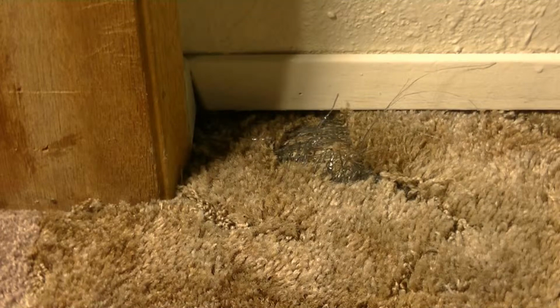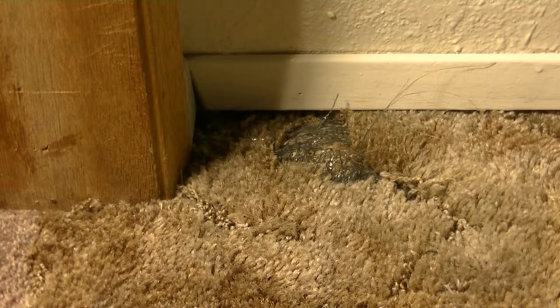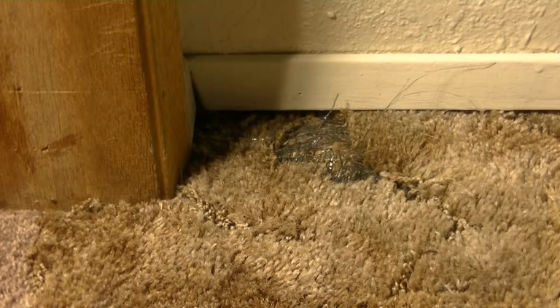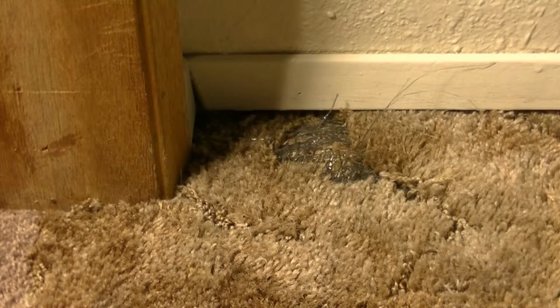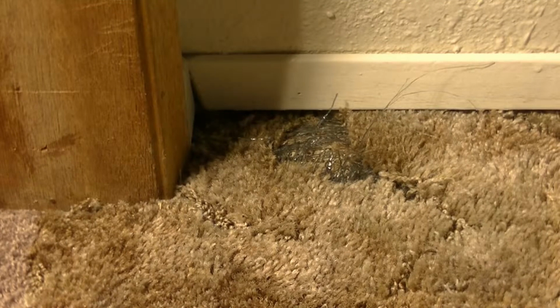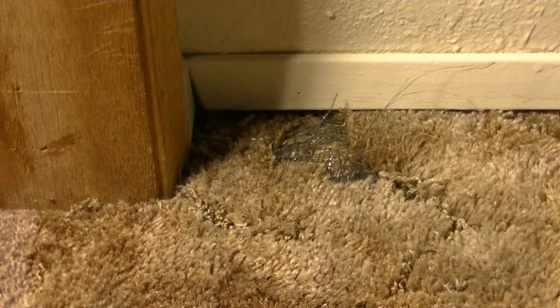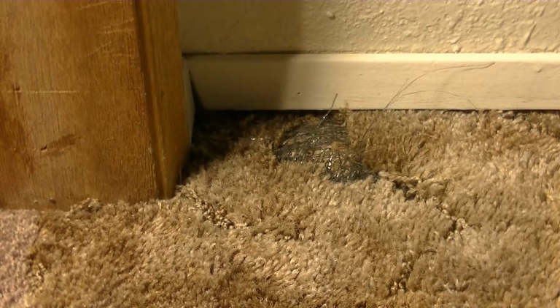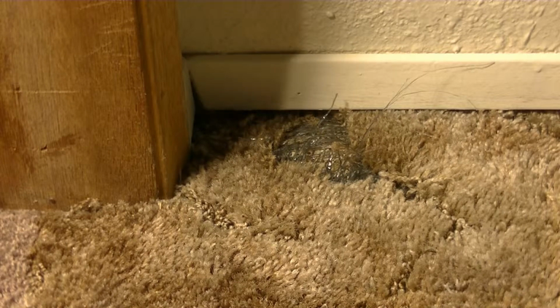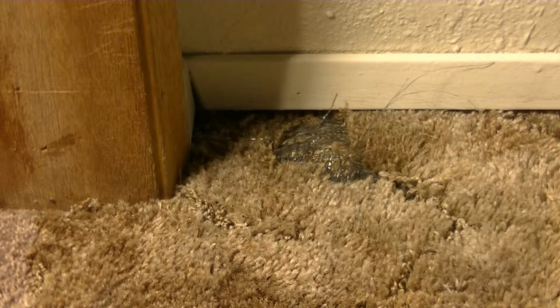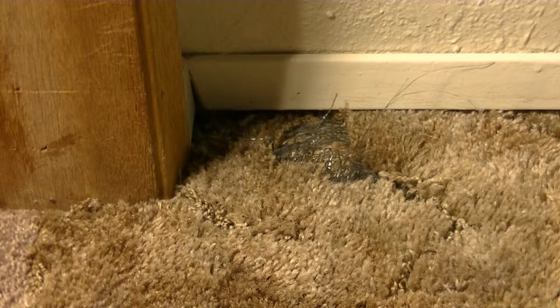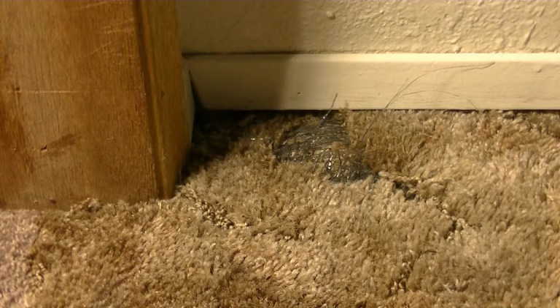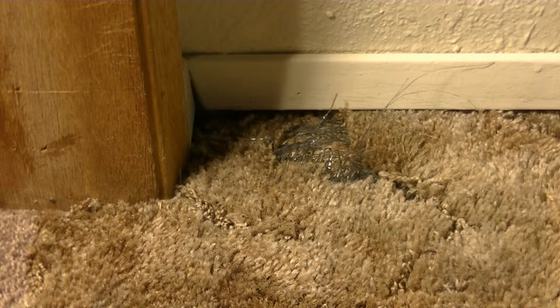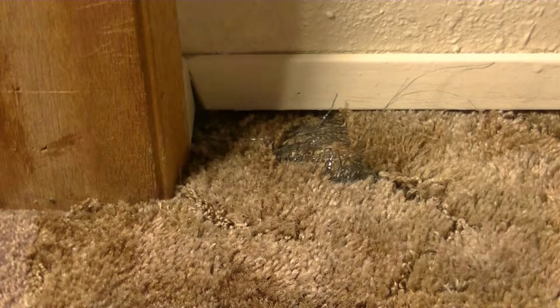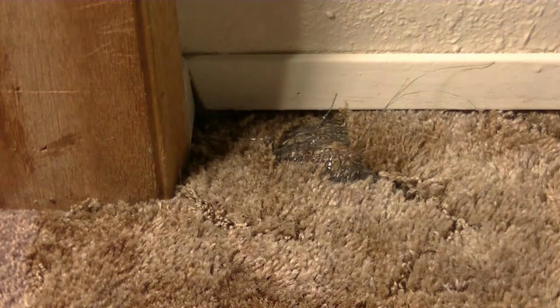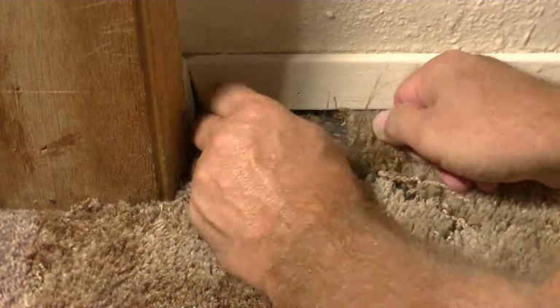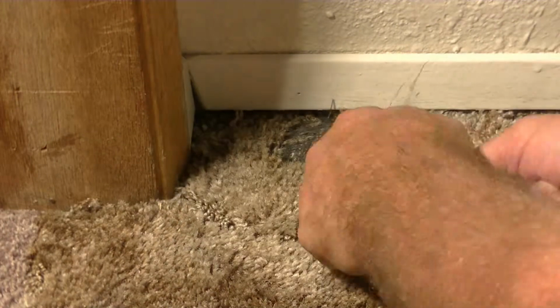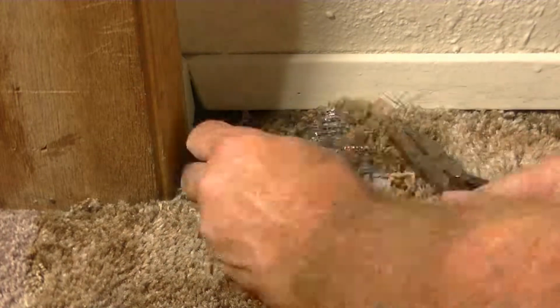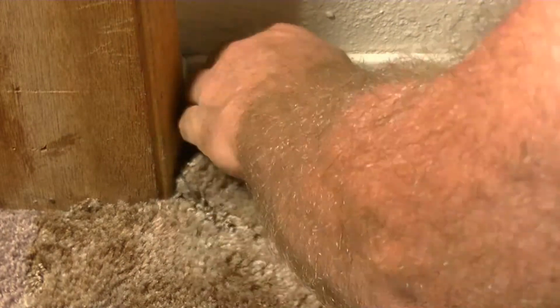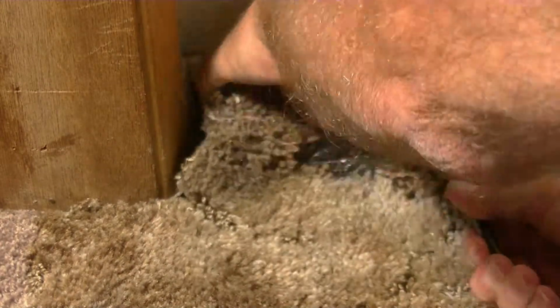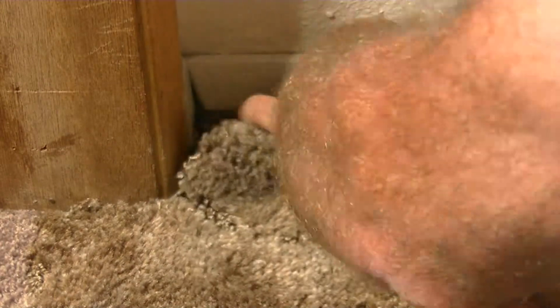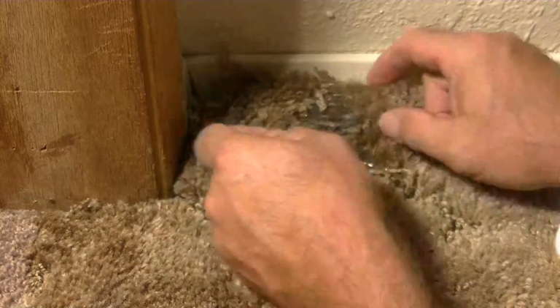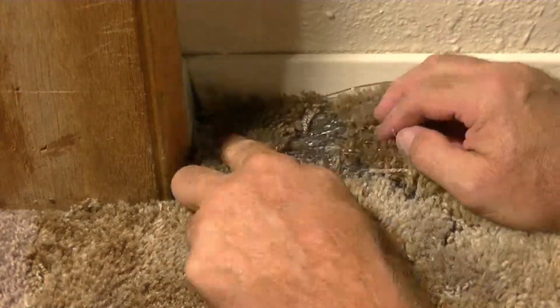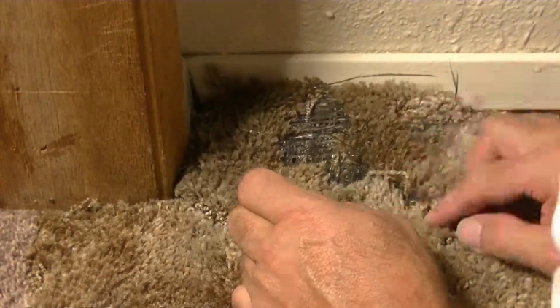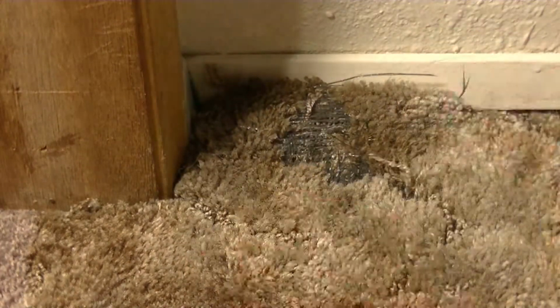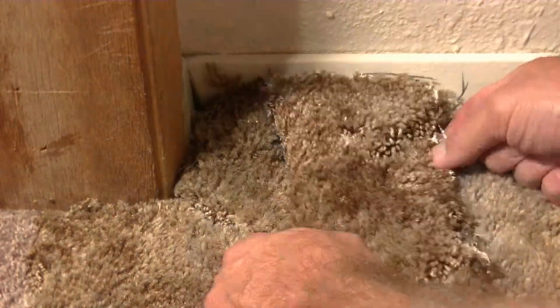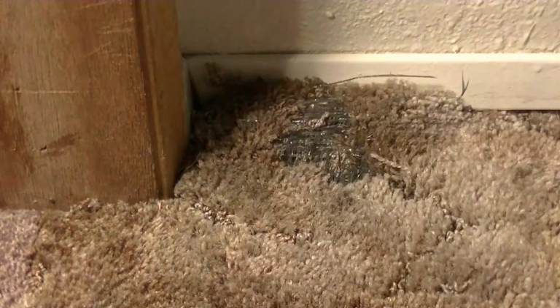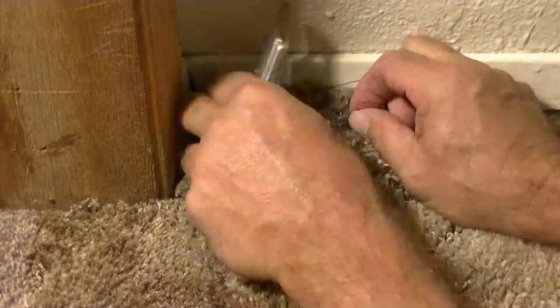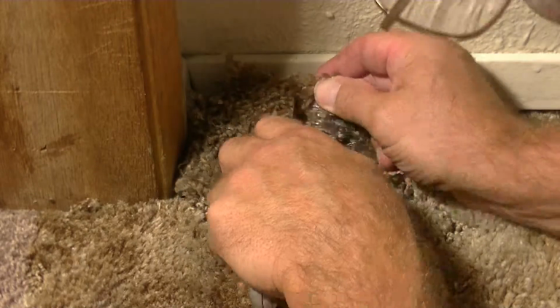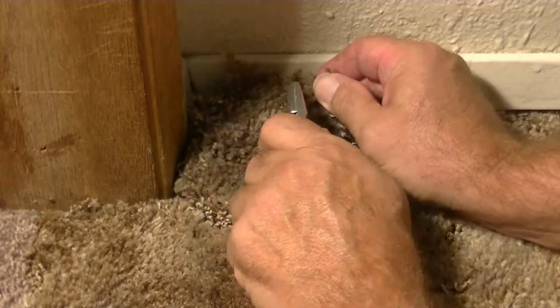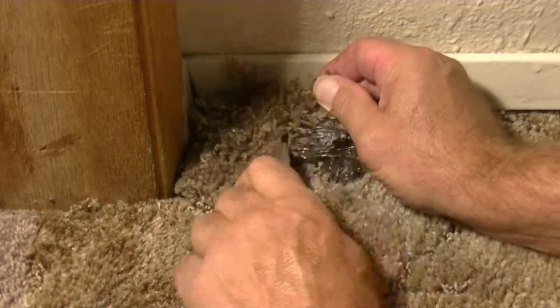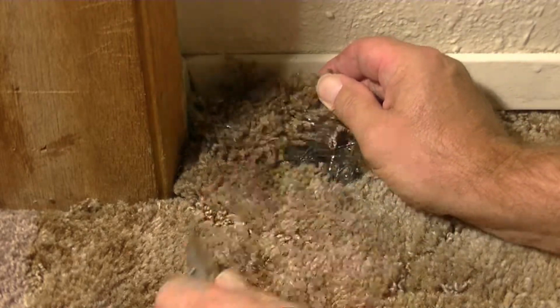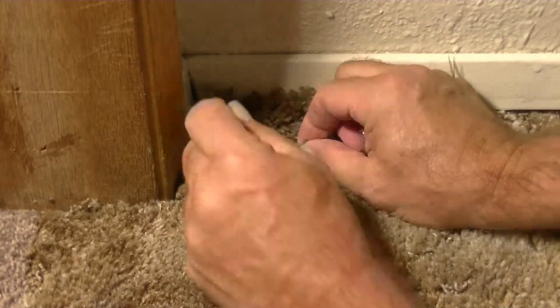I'm repairing a damaged area in this carpet. Certain kinds of carpets are harder to do than others. This is a real good one for this because of the length of the pile.